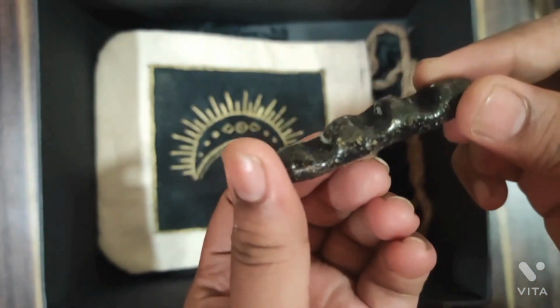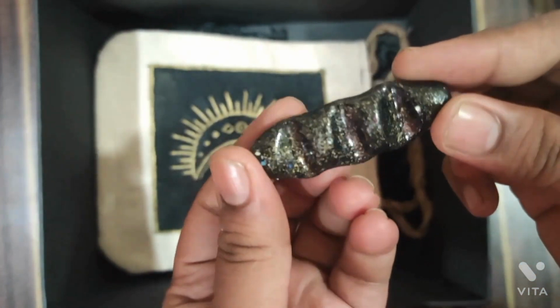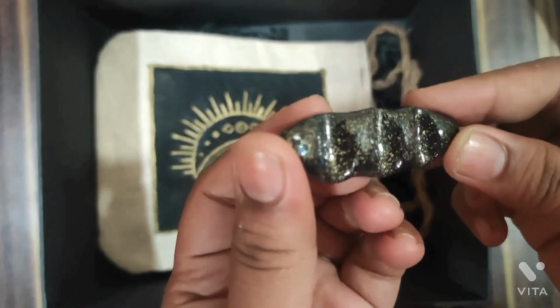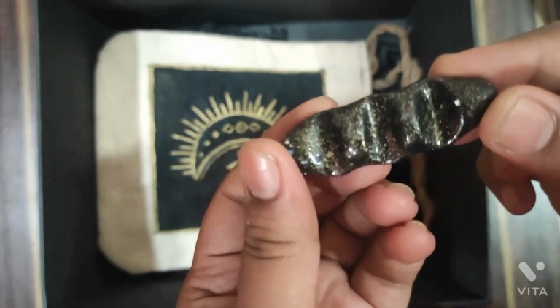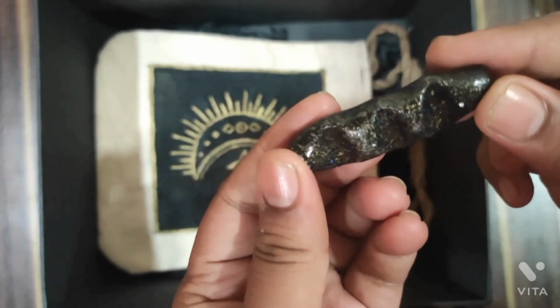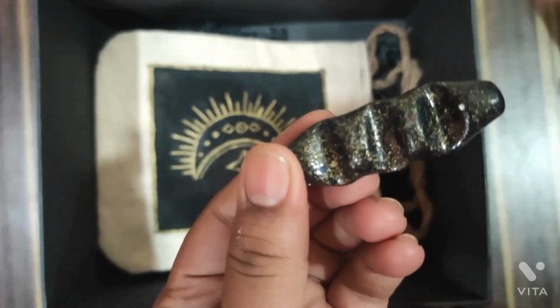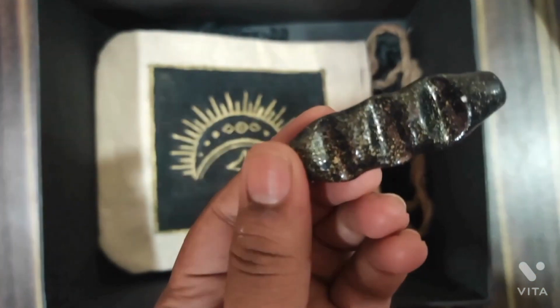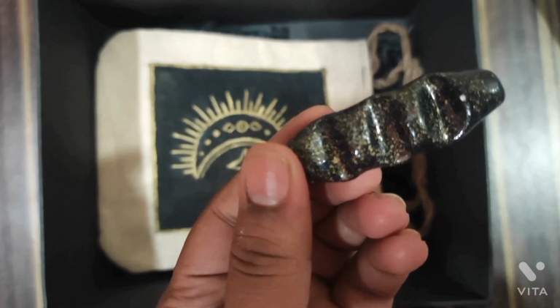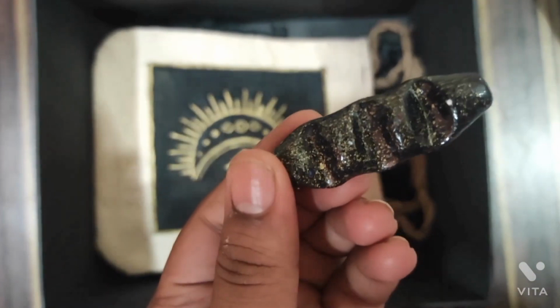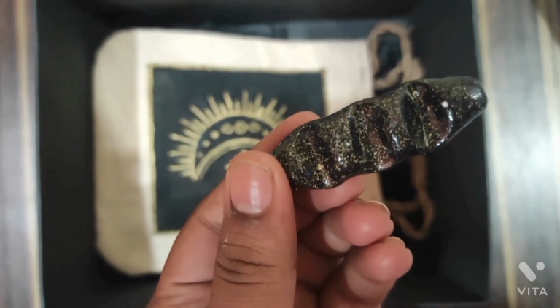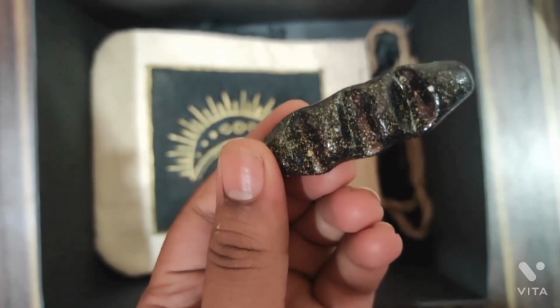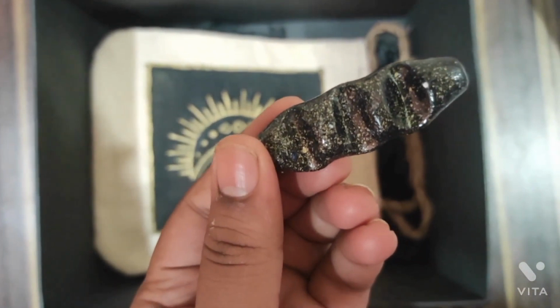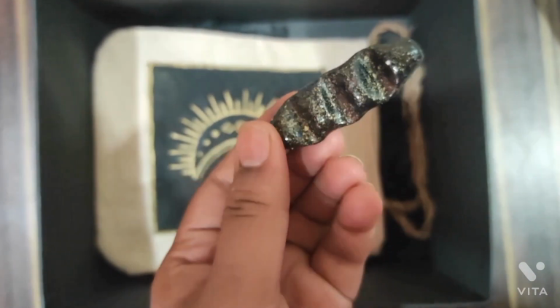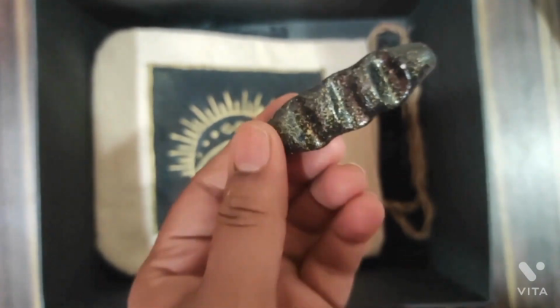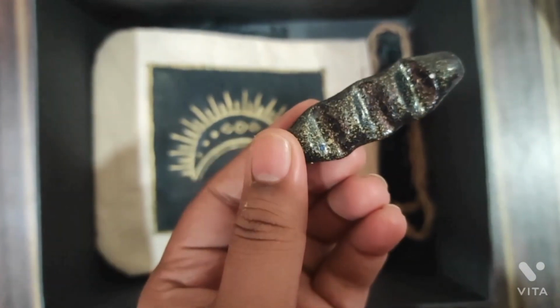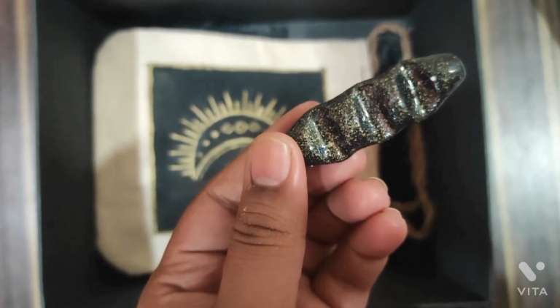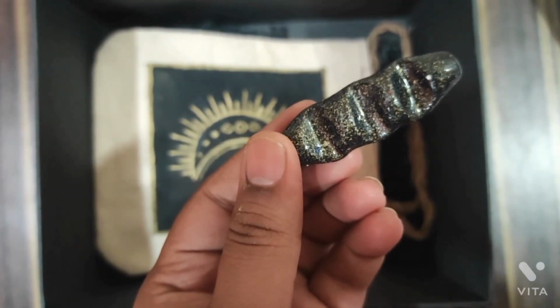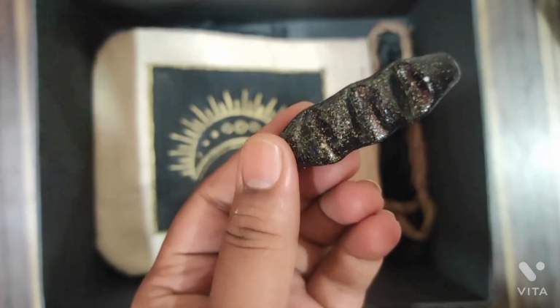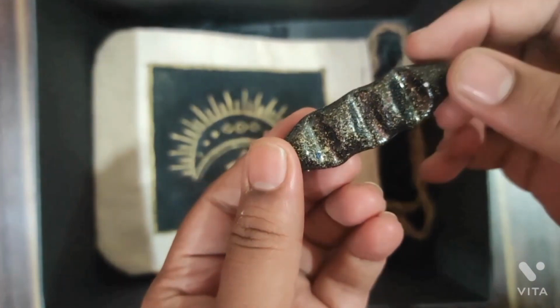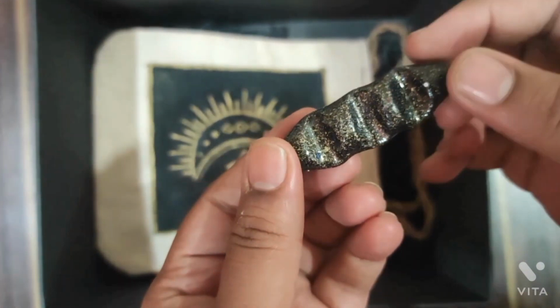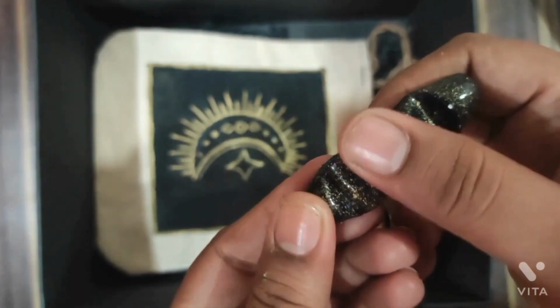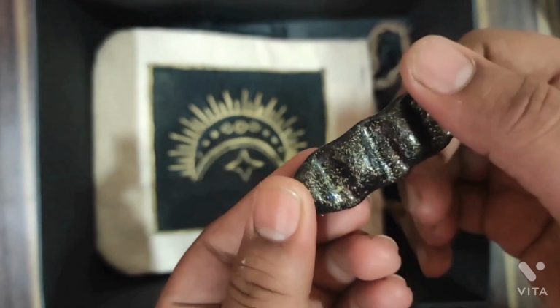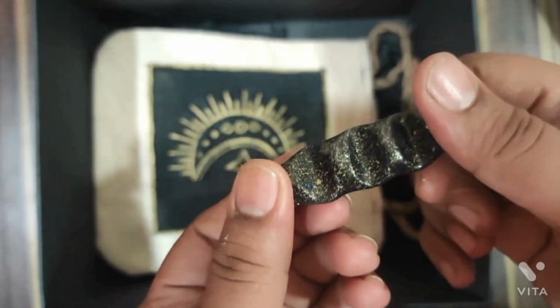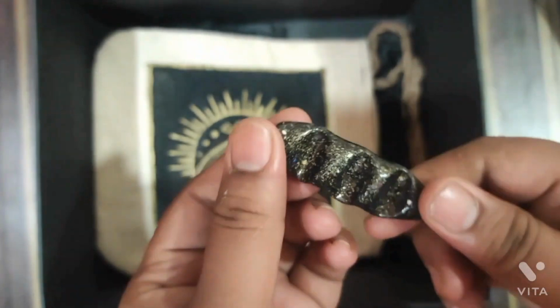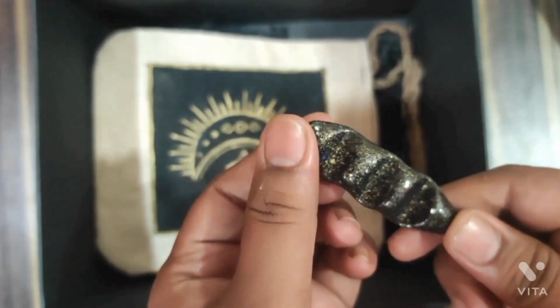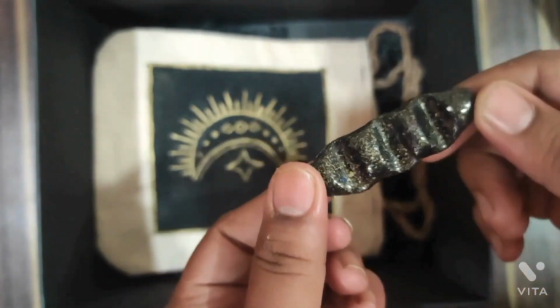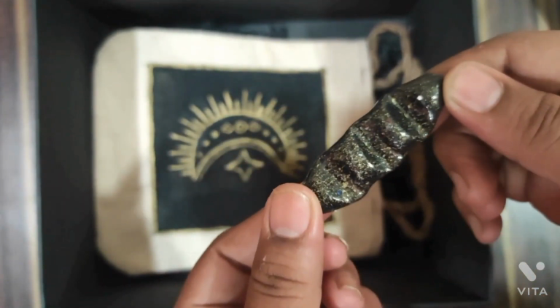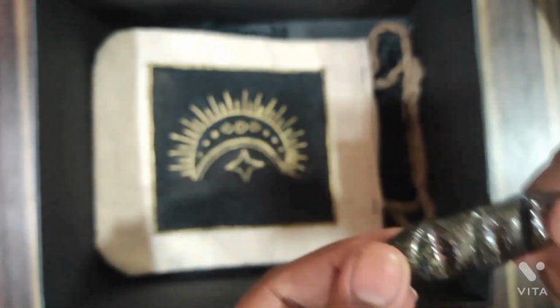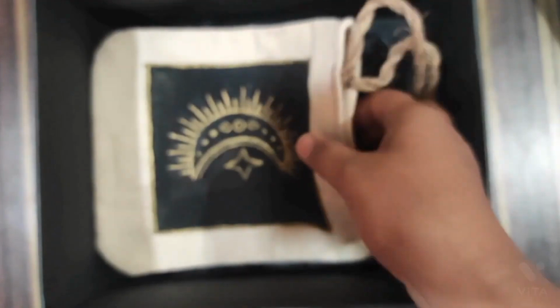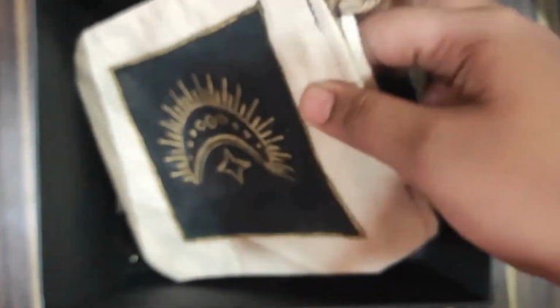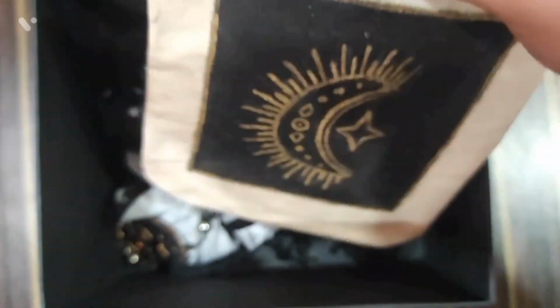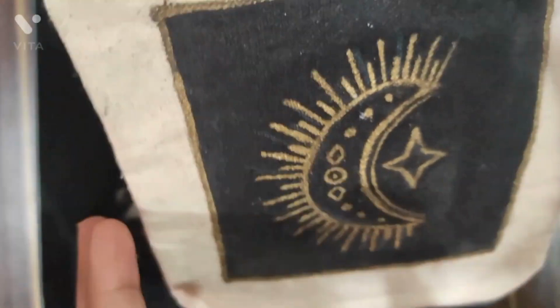This is a brush holder. After painting, you can put brushes in it so you don't create a mess. This is a very cute piece — it is actually my favorite piece from the whole hamper.